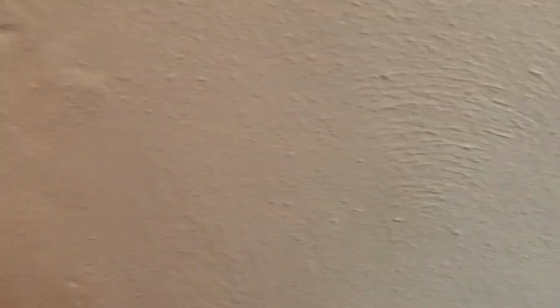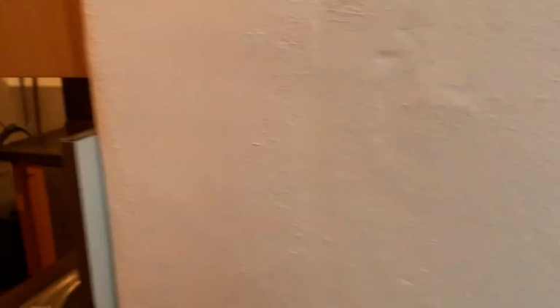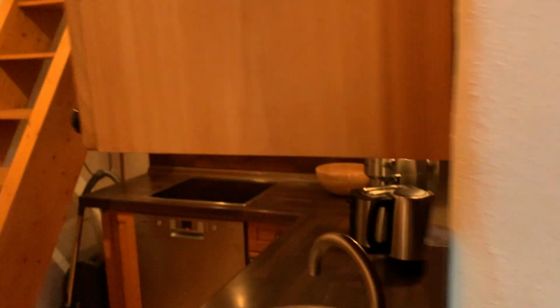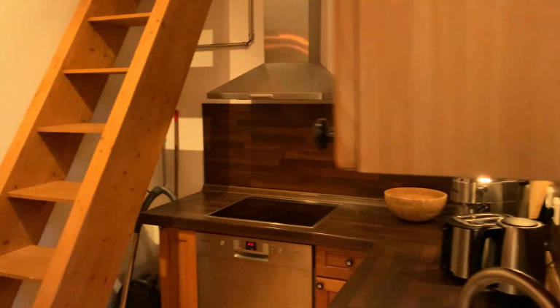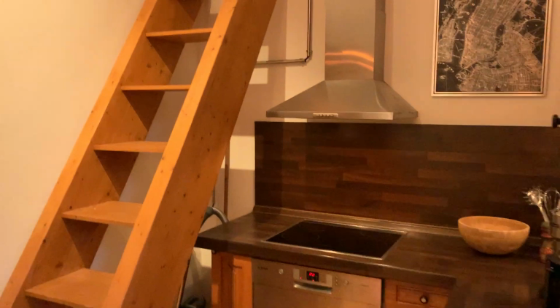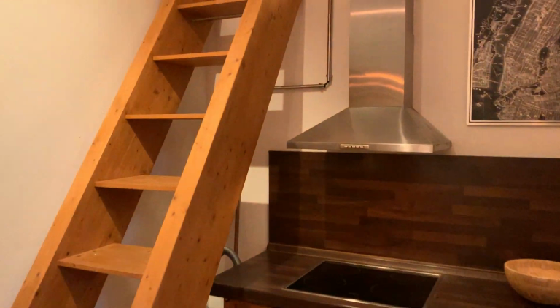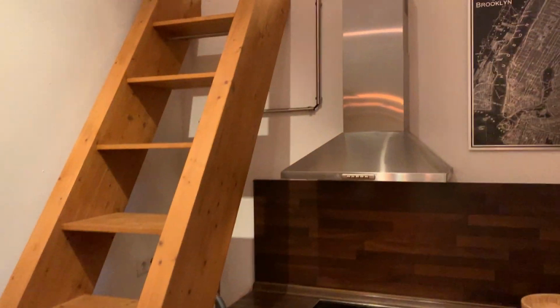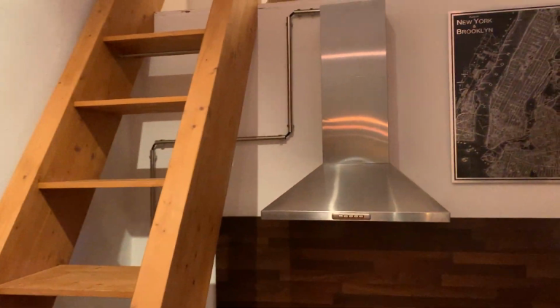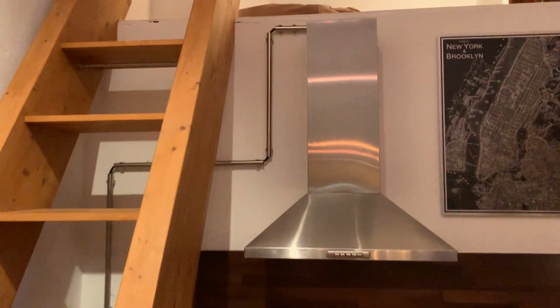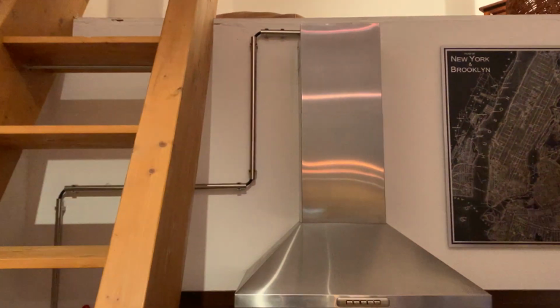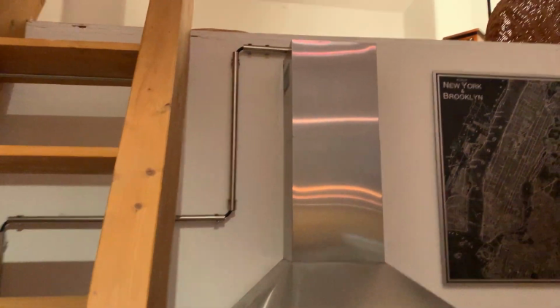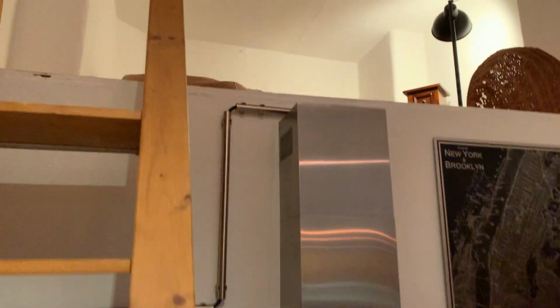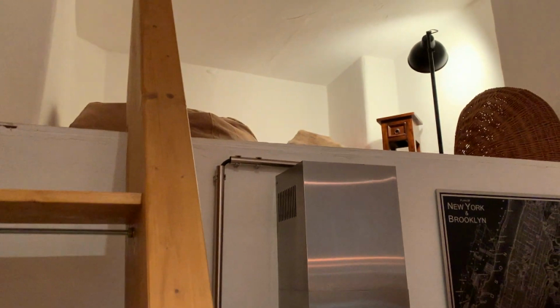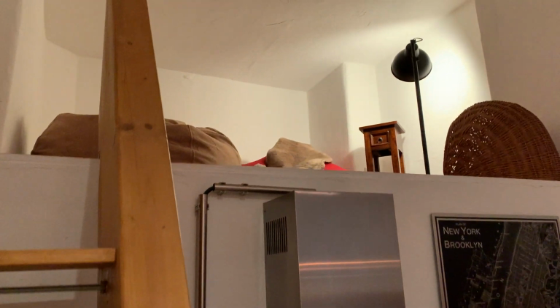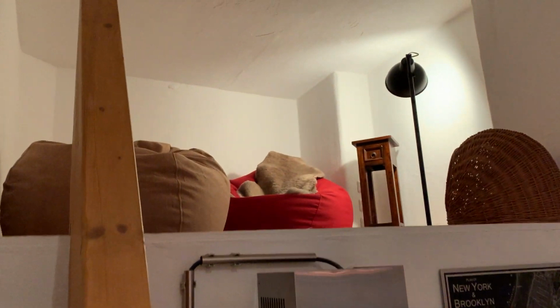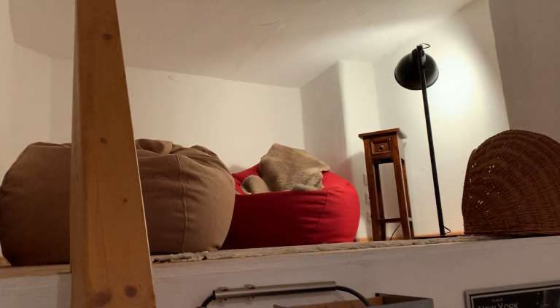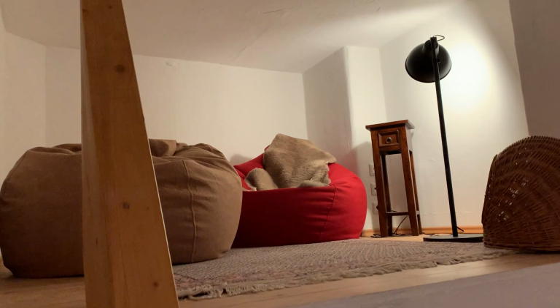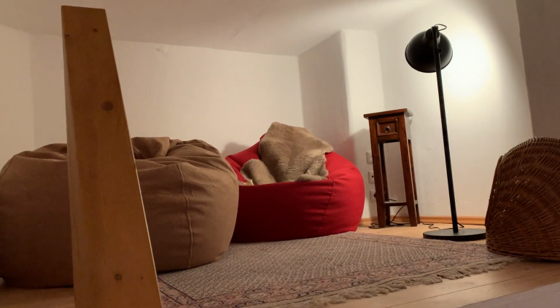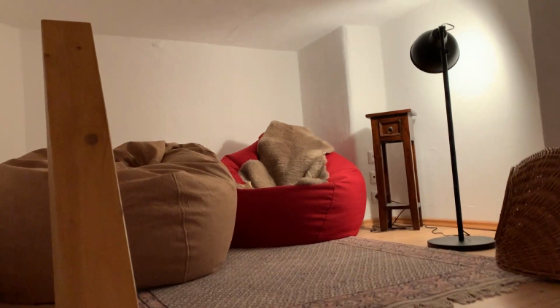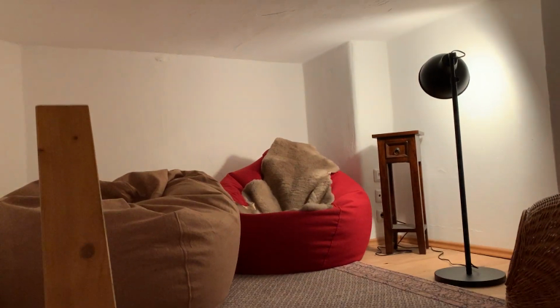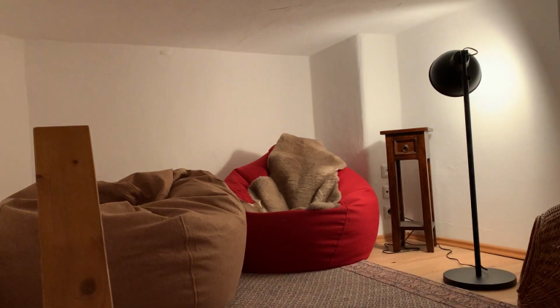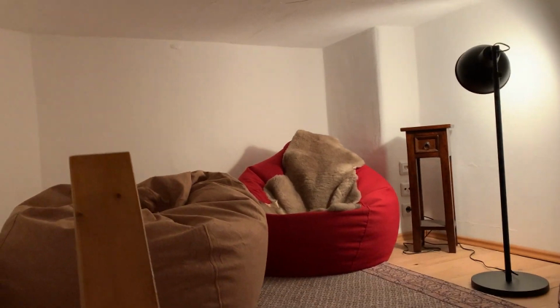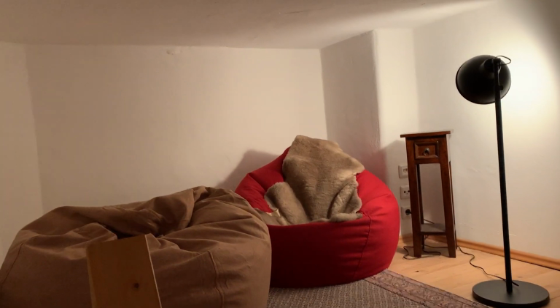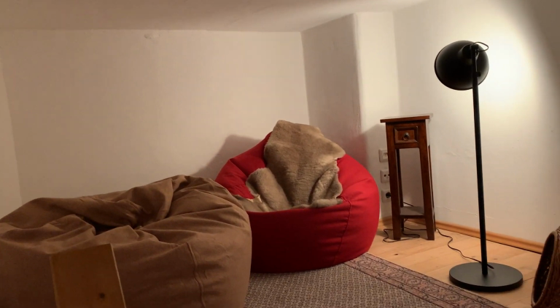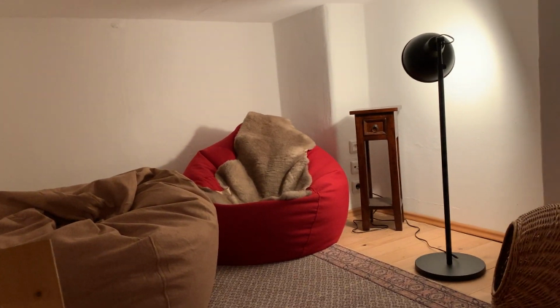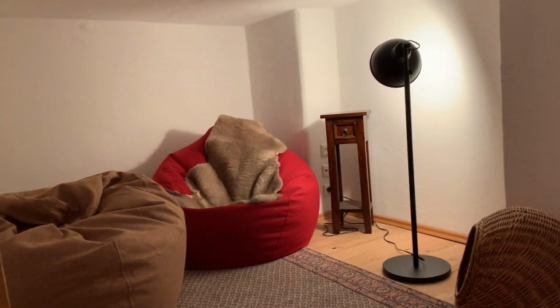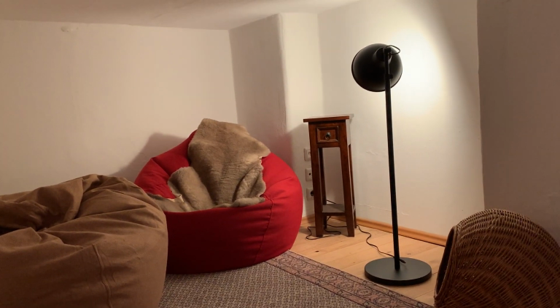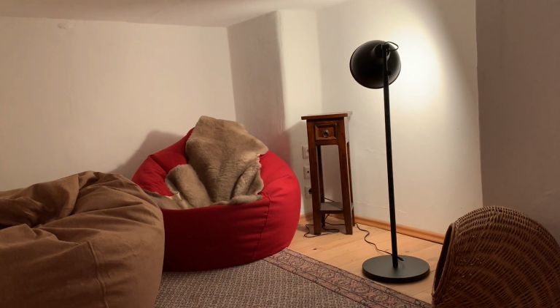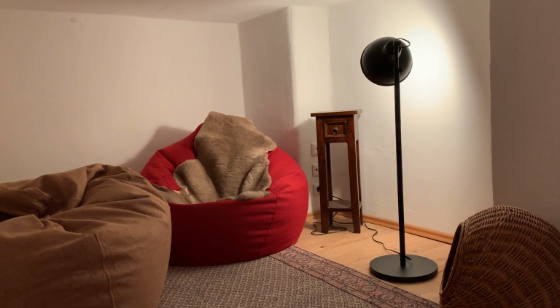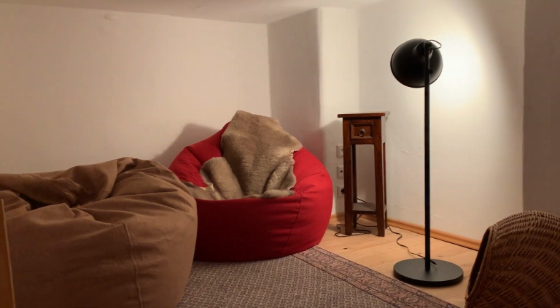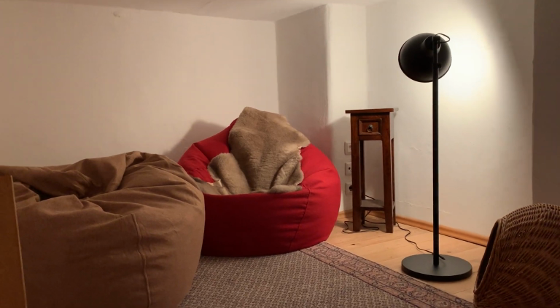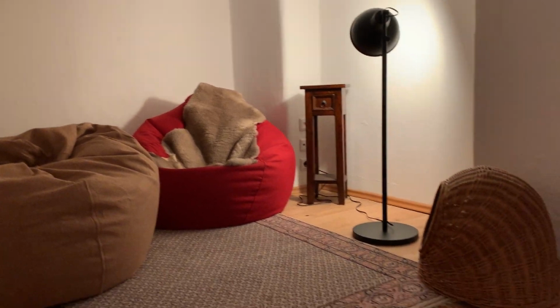Above the kitchen is a cool chill-out area with some bean bags and a light — great for reading.